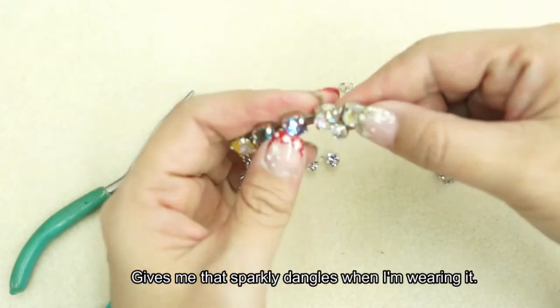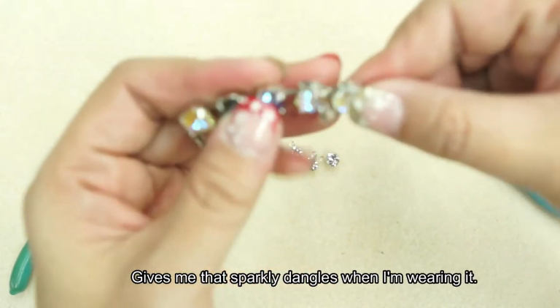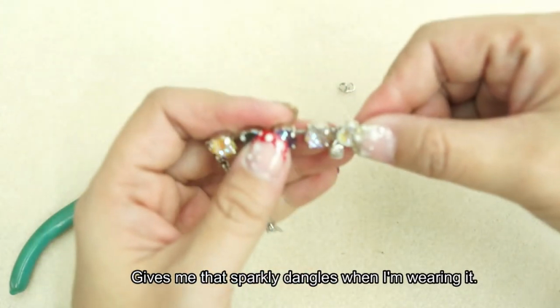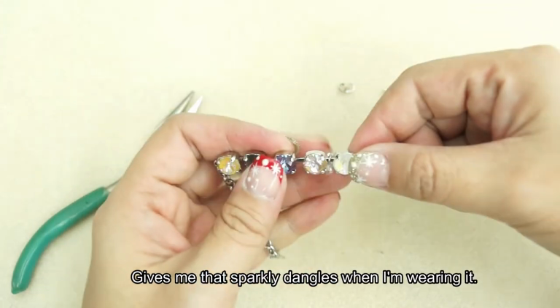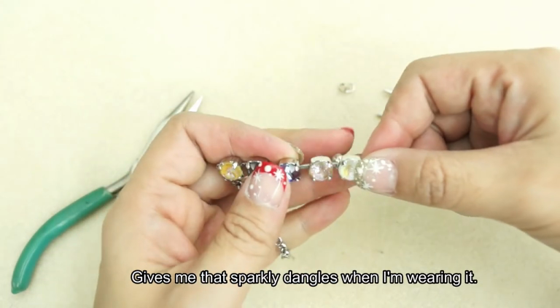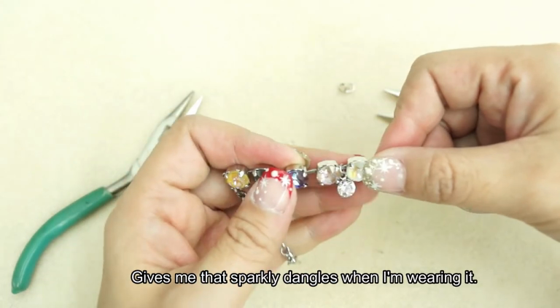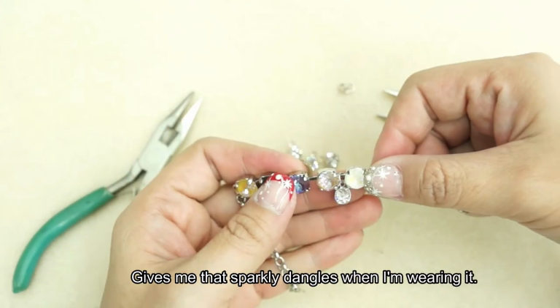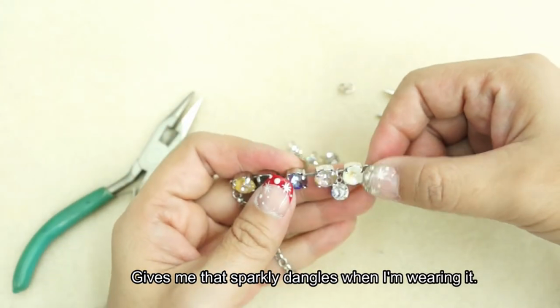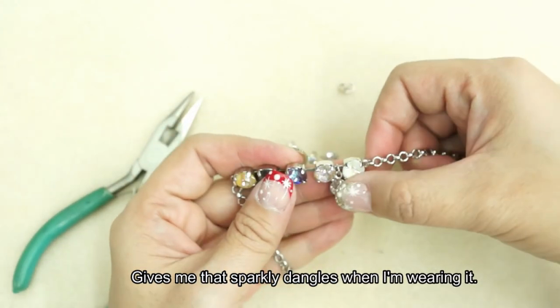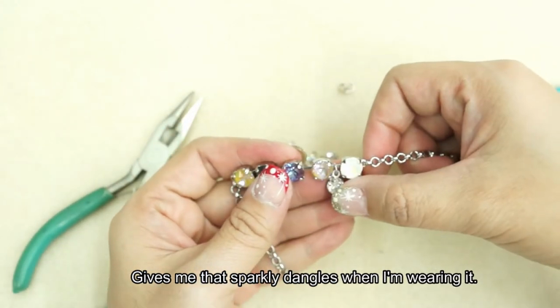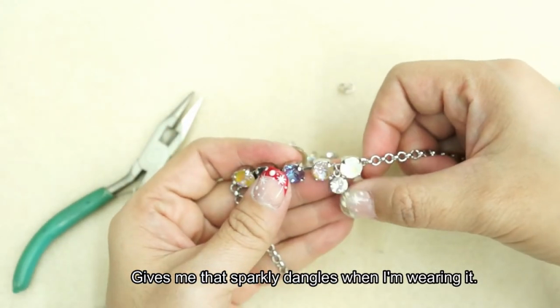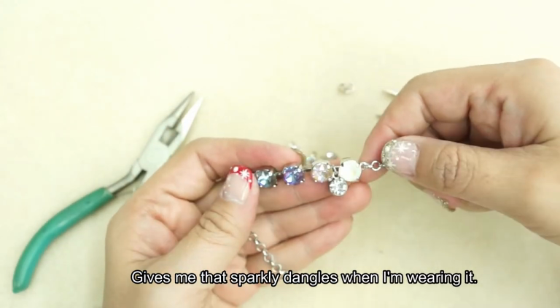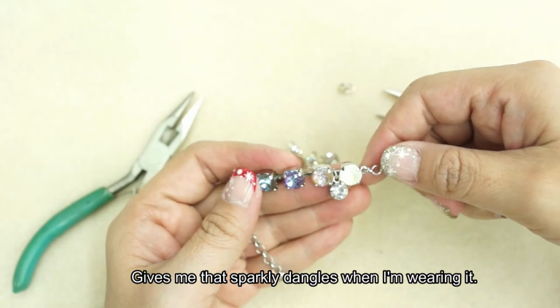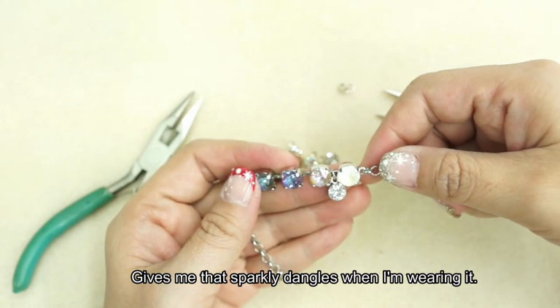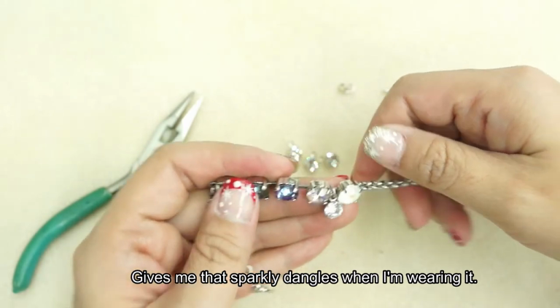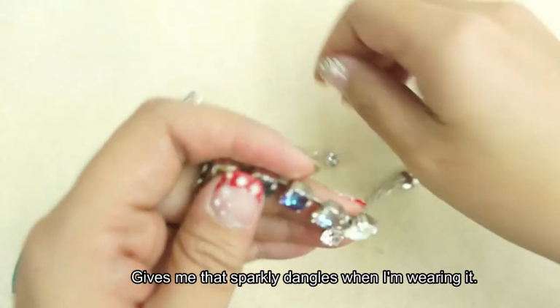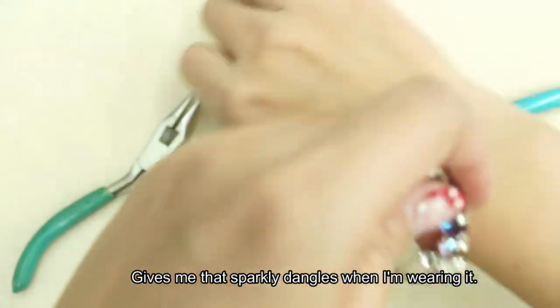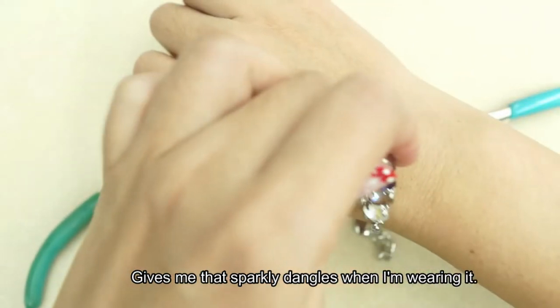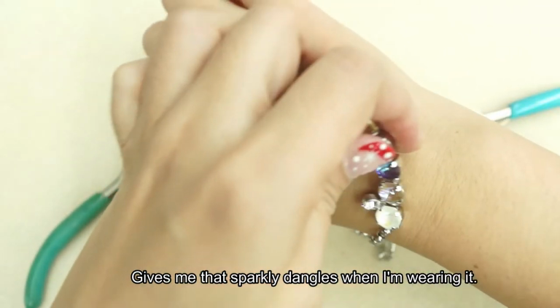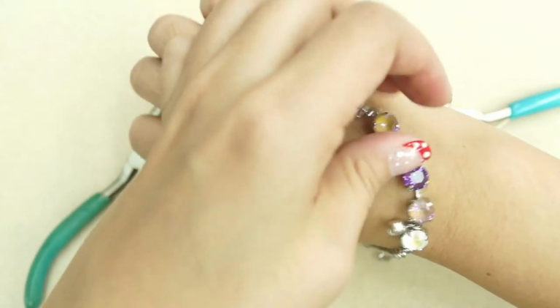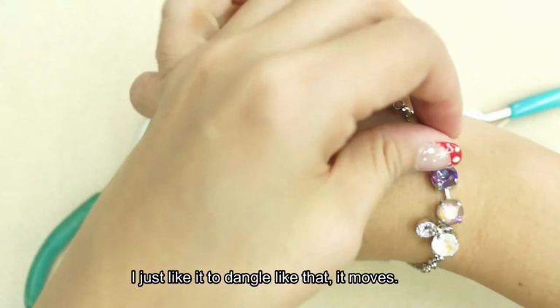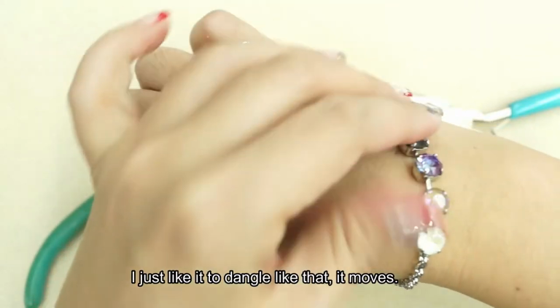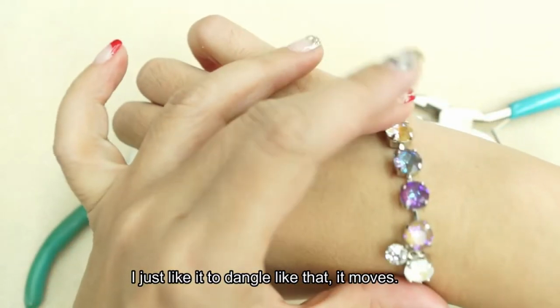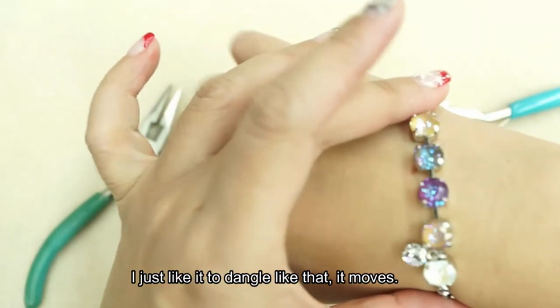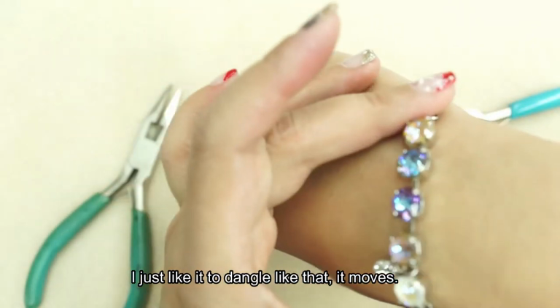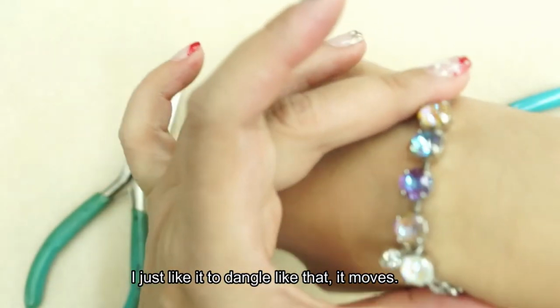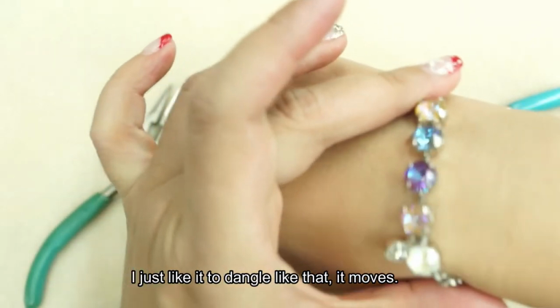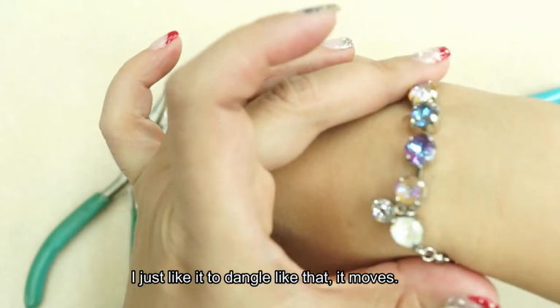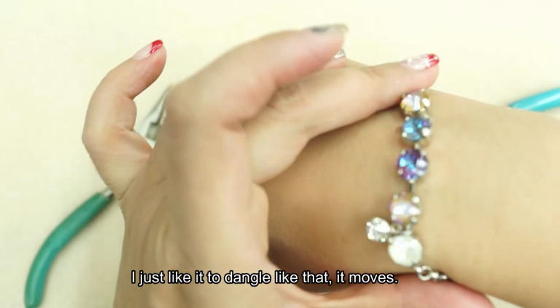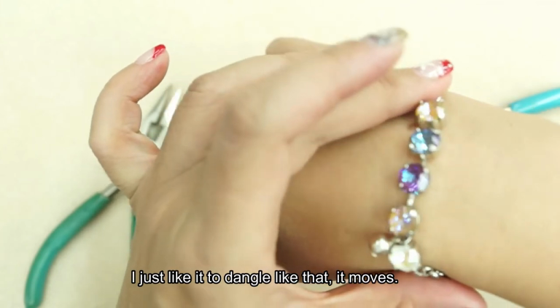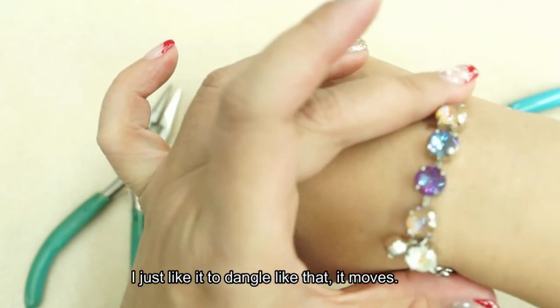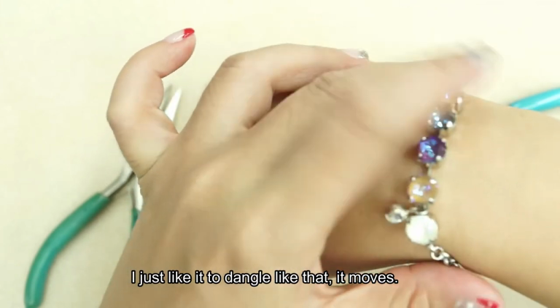I'm actually adding this little dangle in between my chatons that I have done. It gives me that sparkly dangle when I'm wearing it. I just like it to dangle like that so it moves.